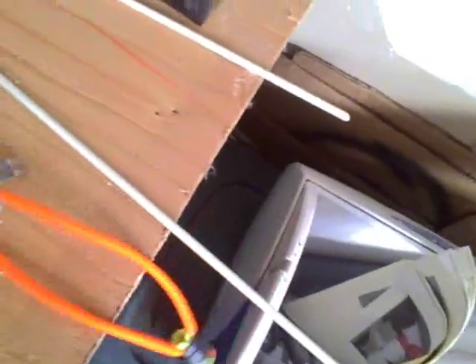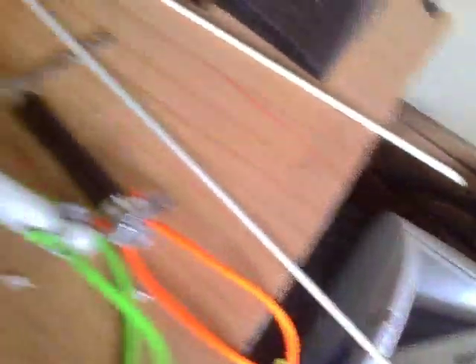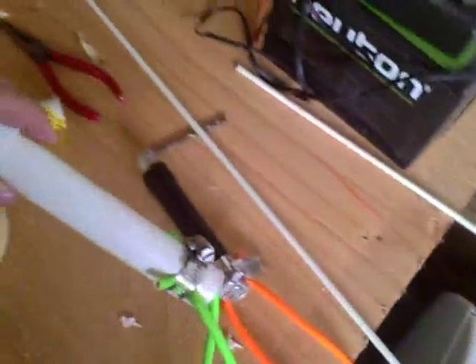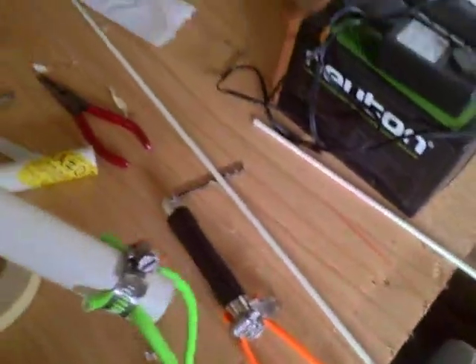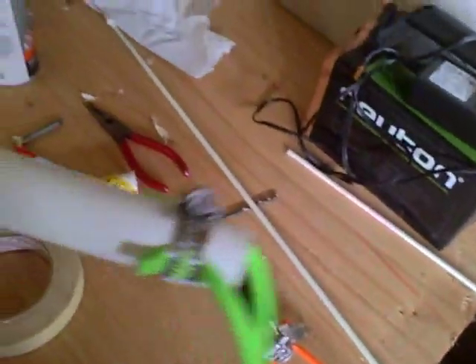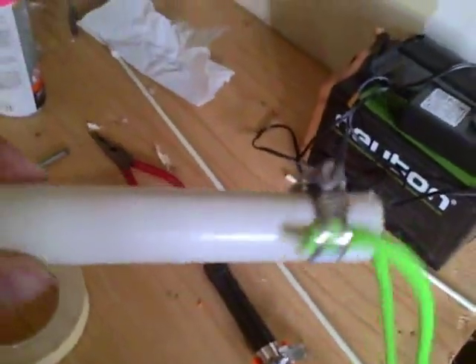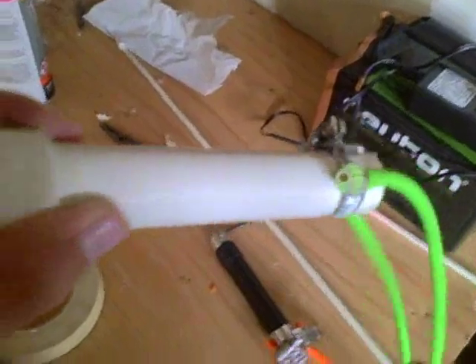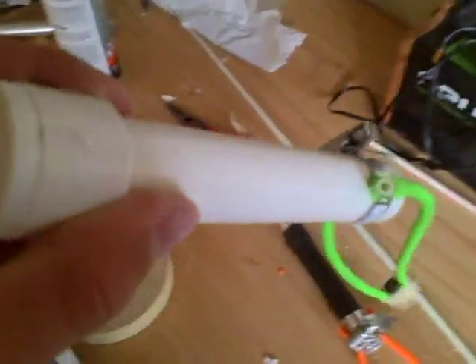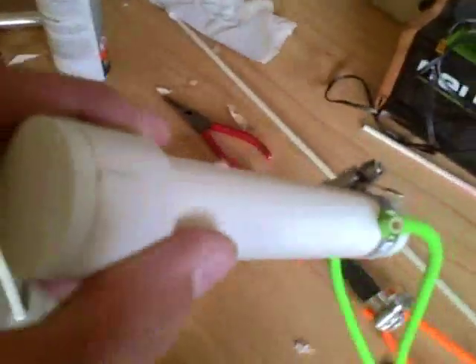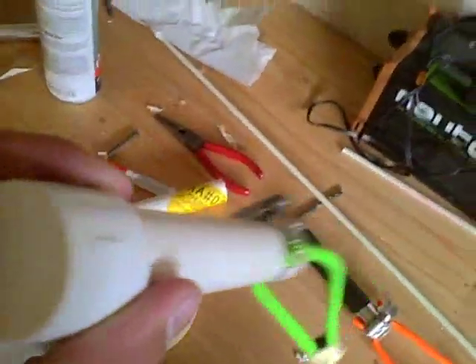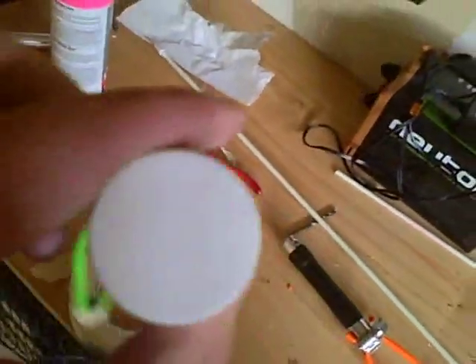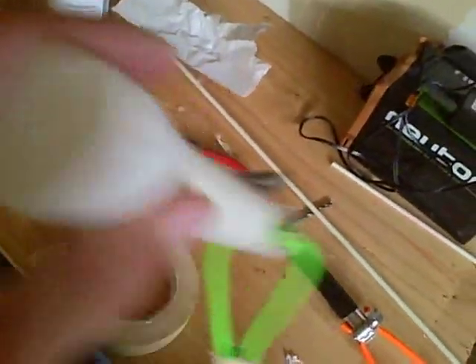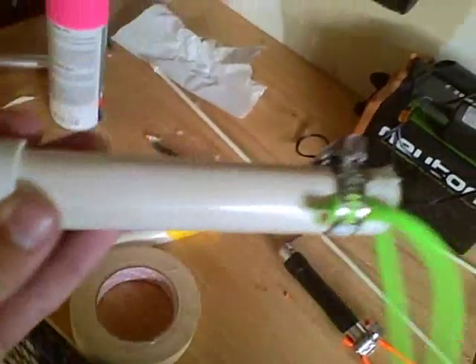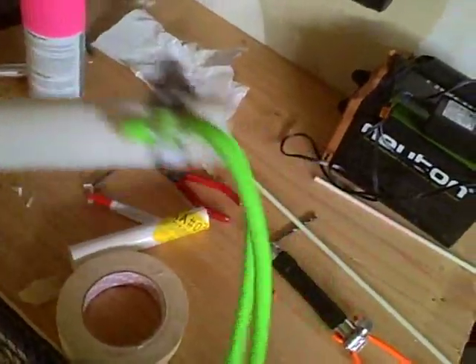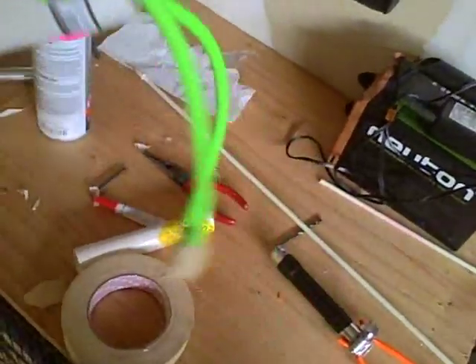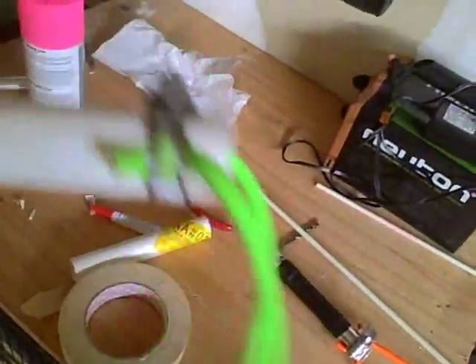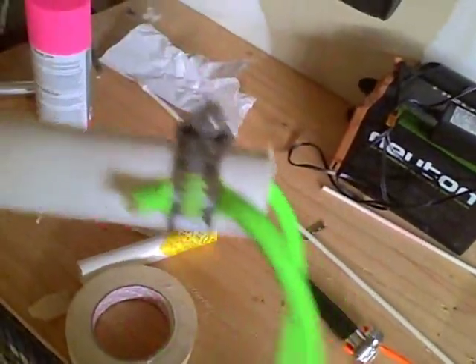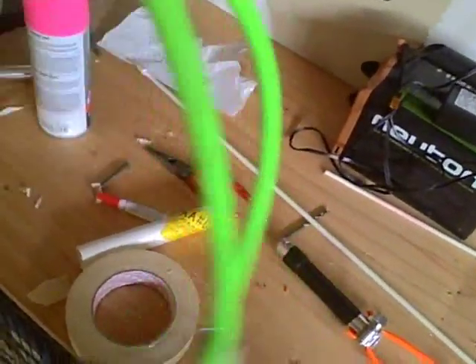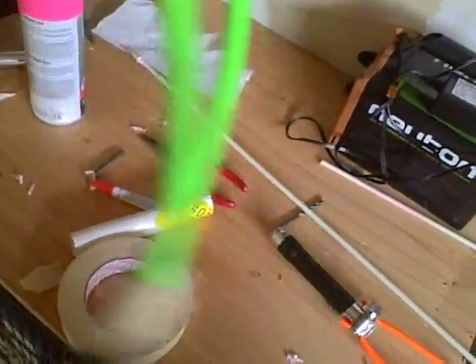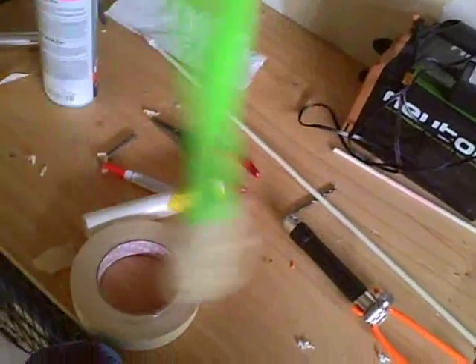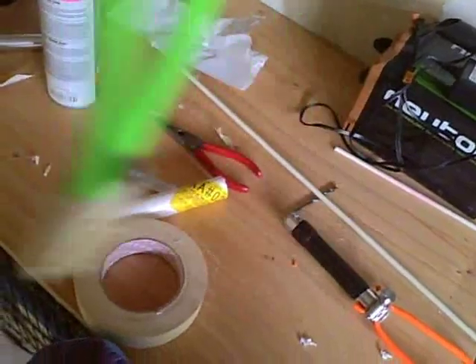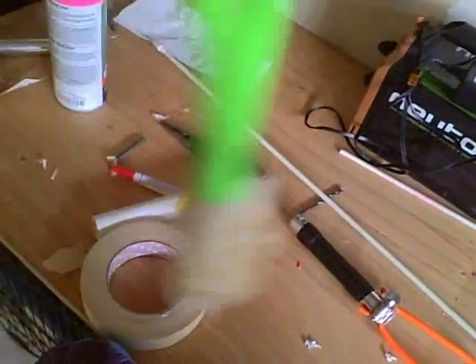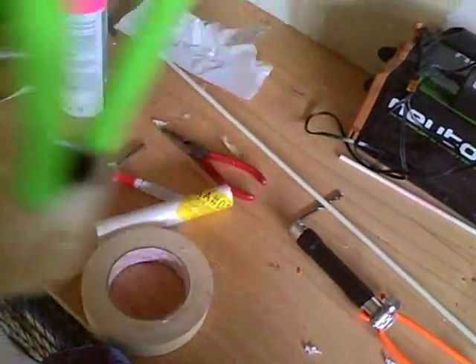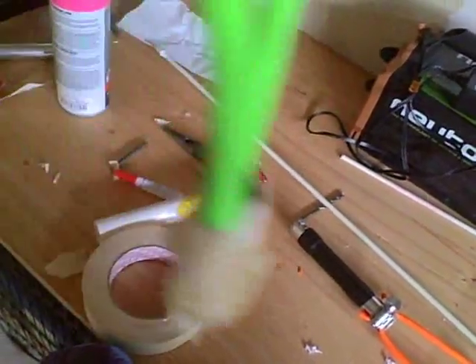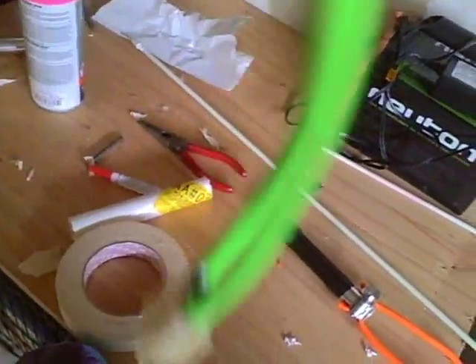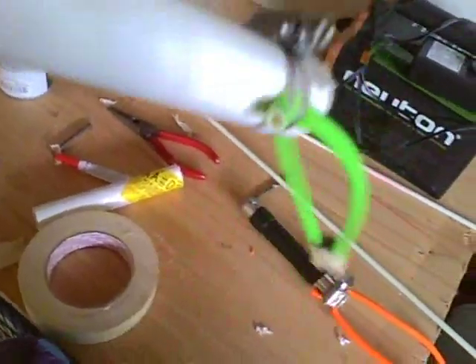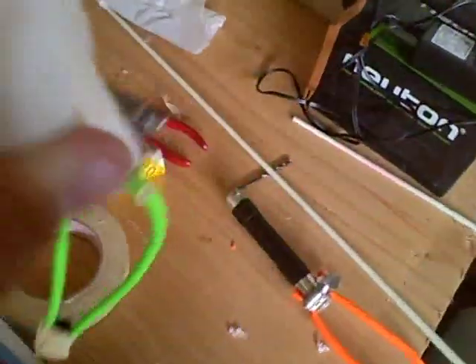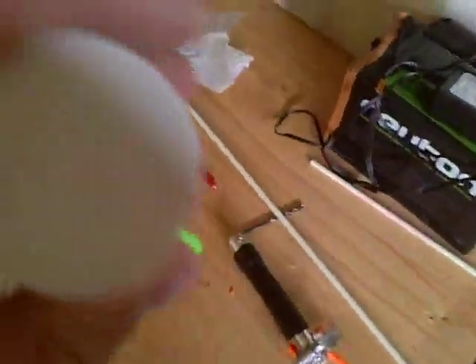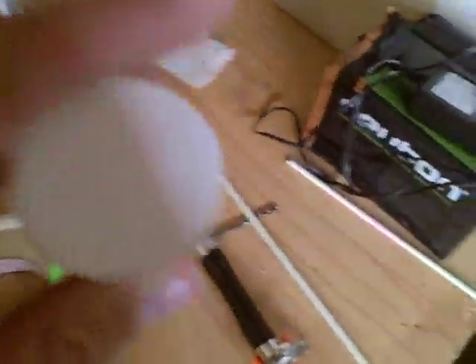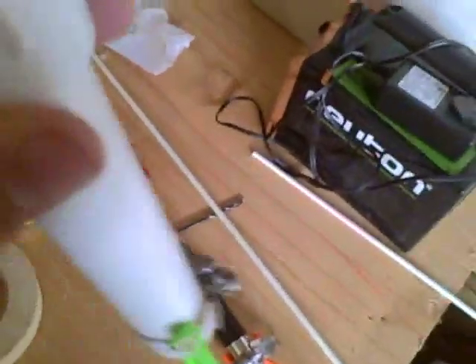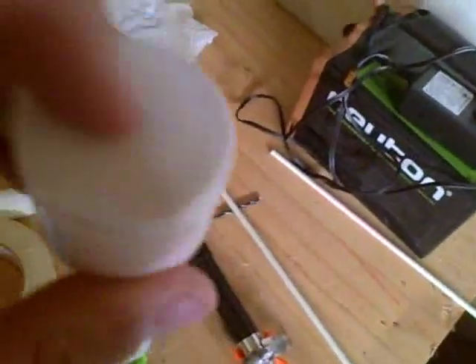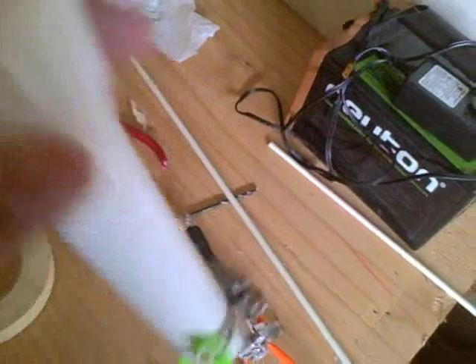Then I made another one — it's not complete yet — but it's made out of PVC, a hose clamp, the elastic tubing, then the cap, so we got to drill a hole.